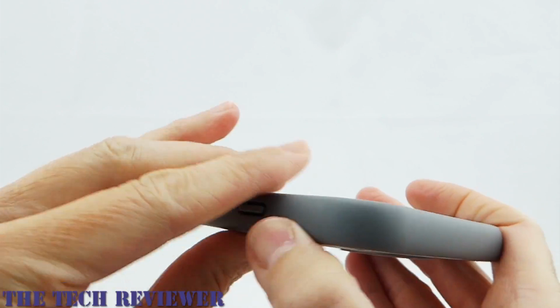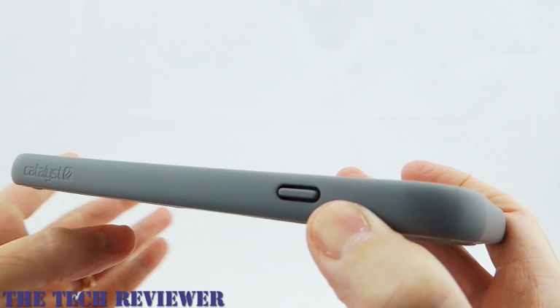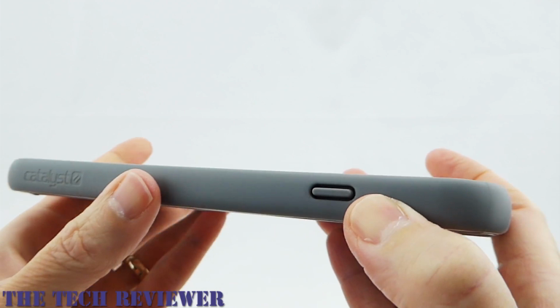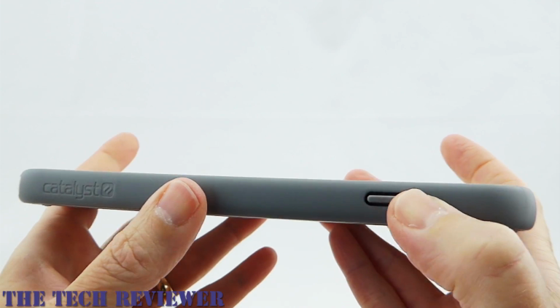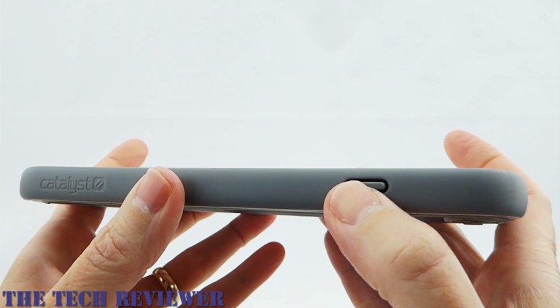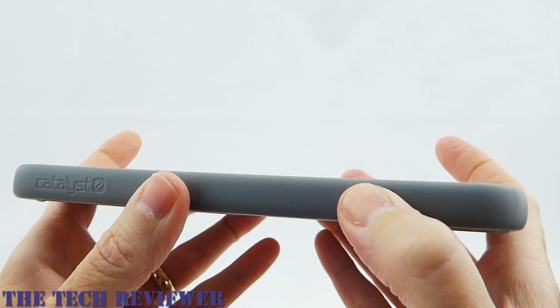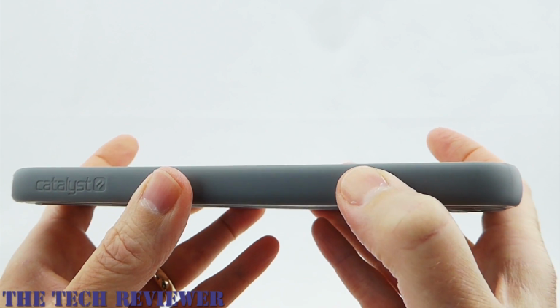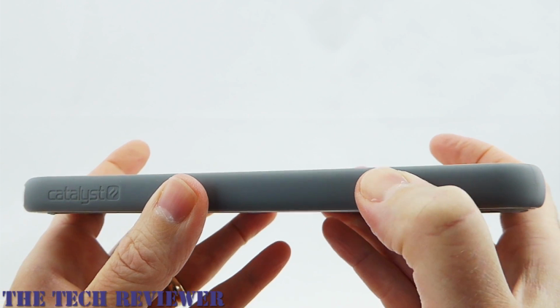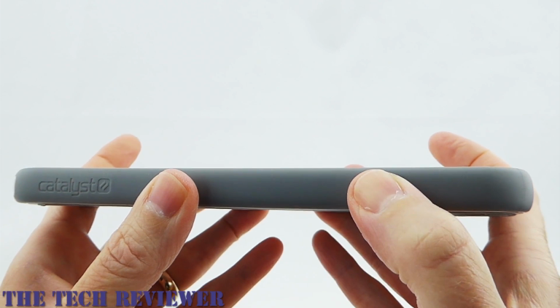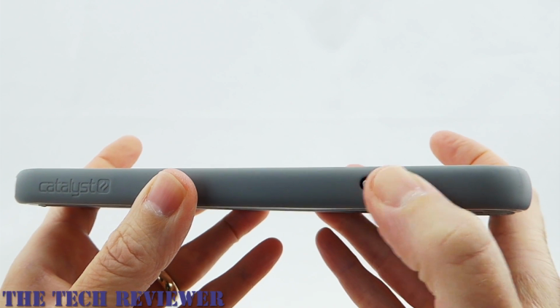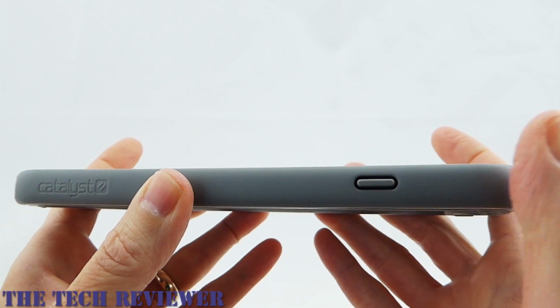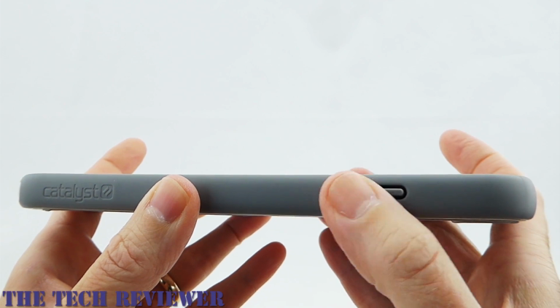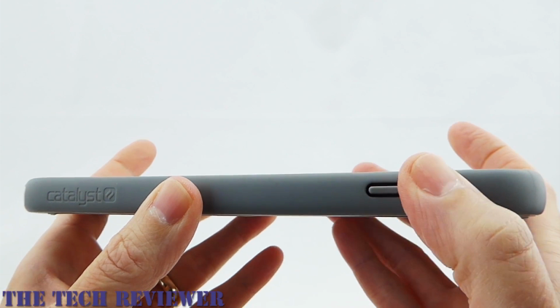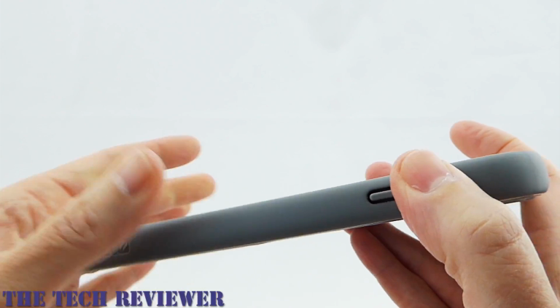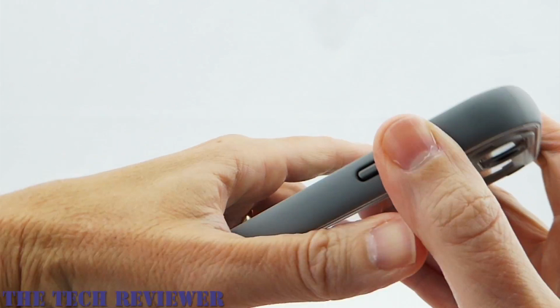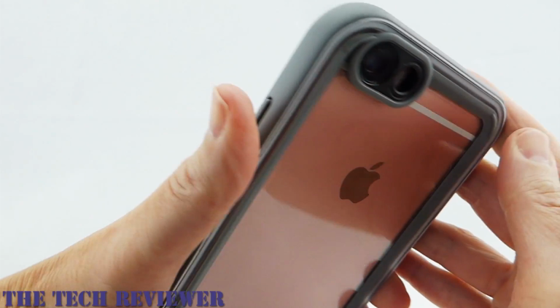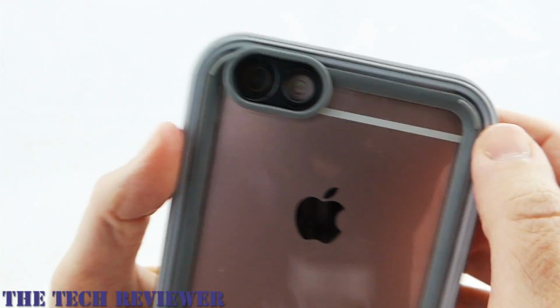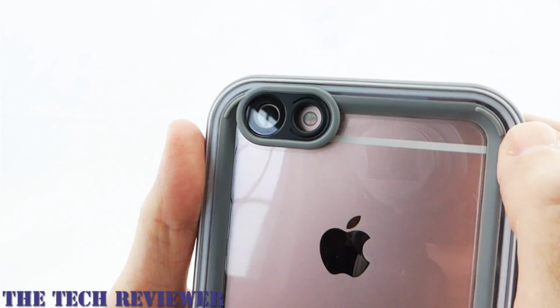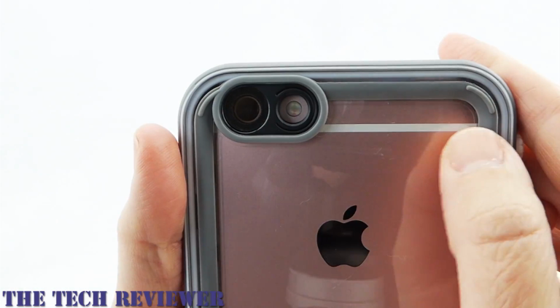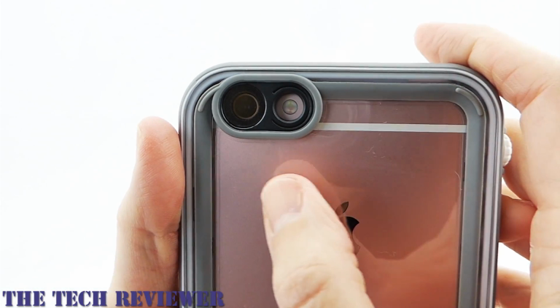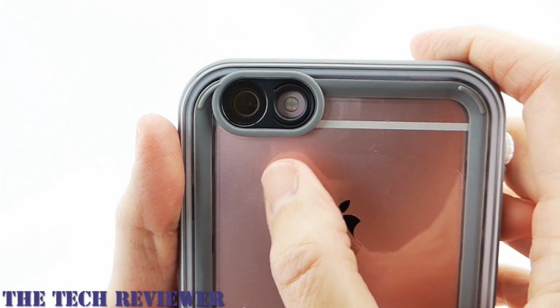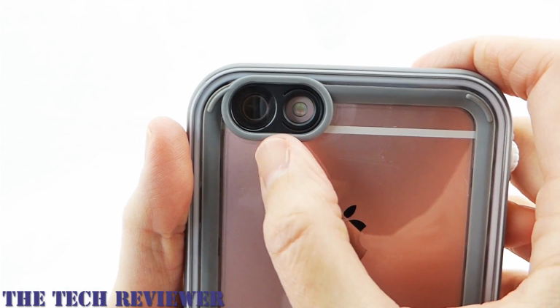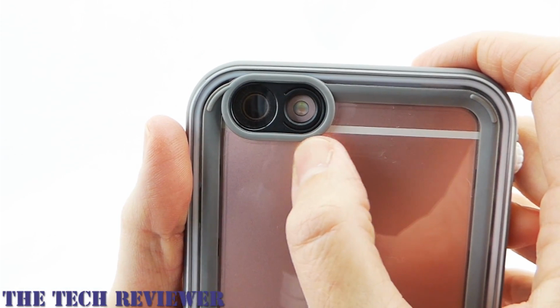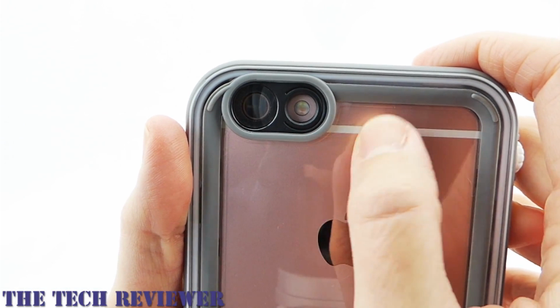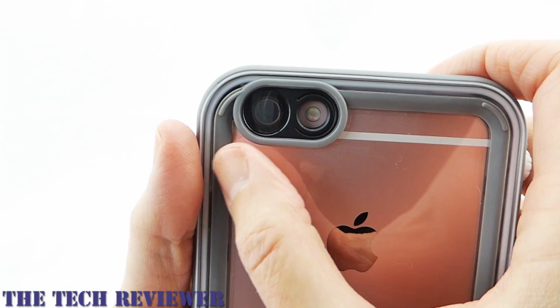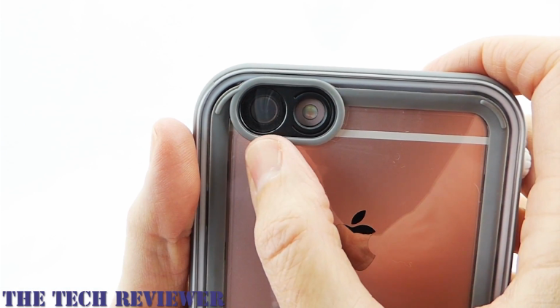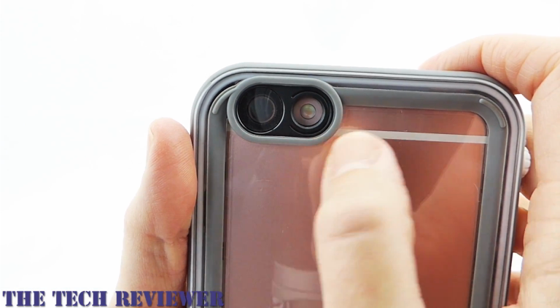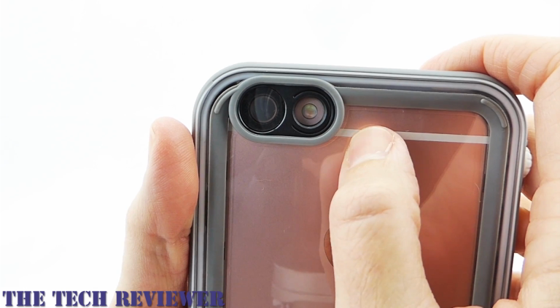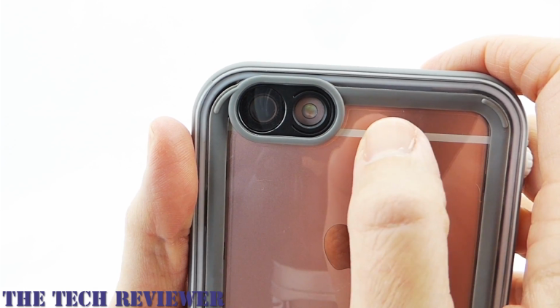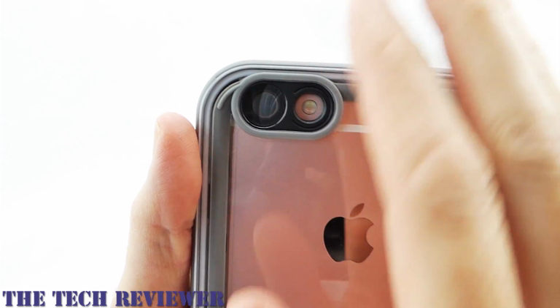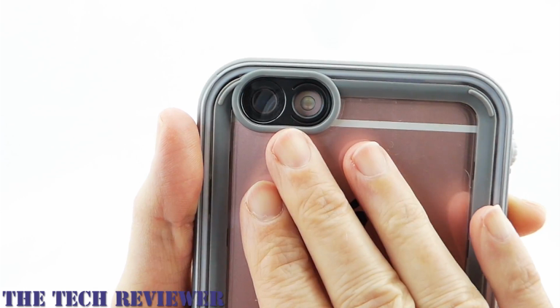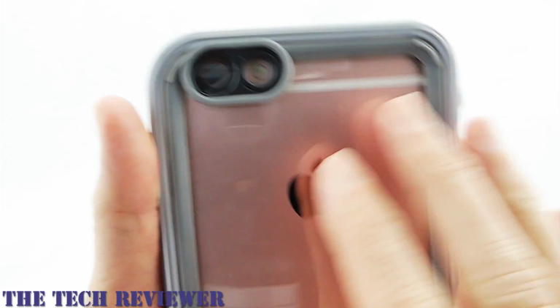Going around to this side, the power button is hard to press — it works, but it's hard to press. Going around to the back, the camera and flash all work fine. There are no flashback issues — everything is perfect.